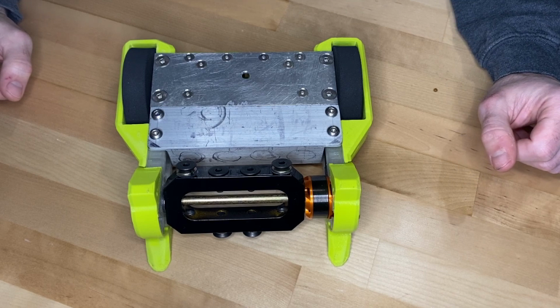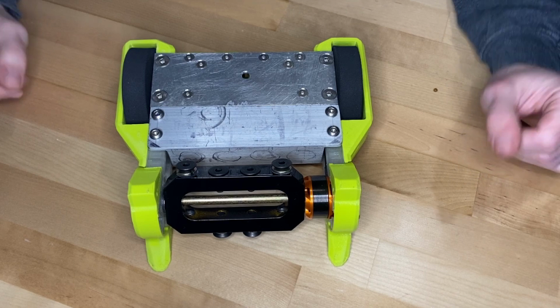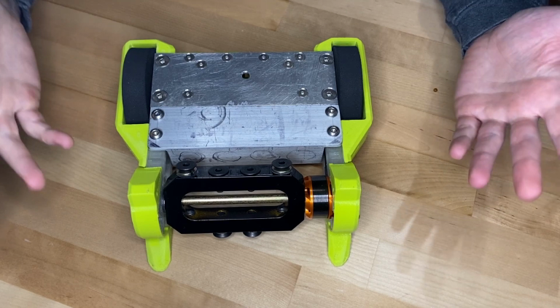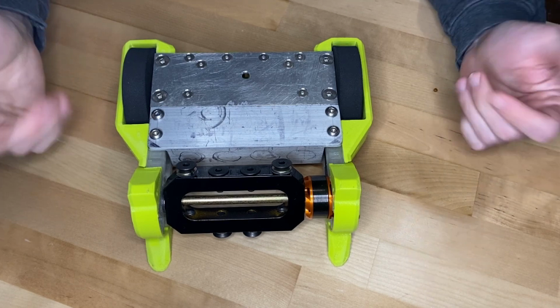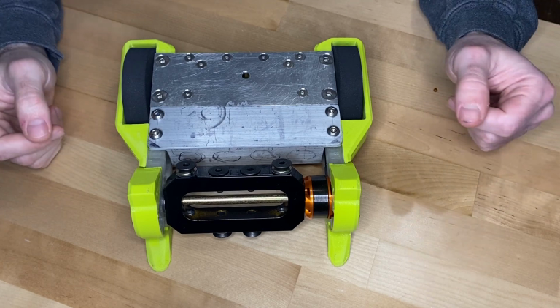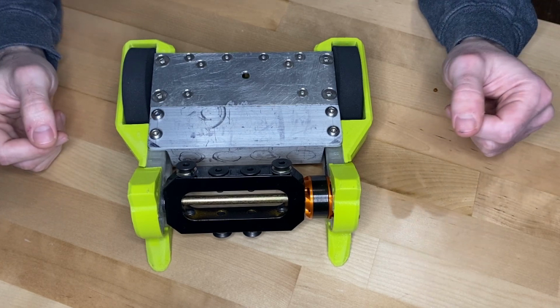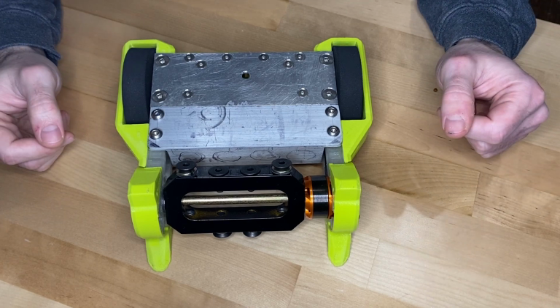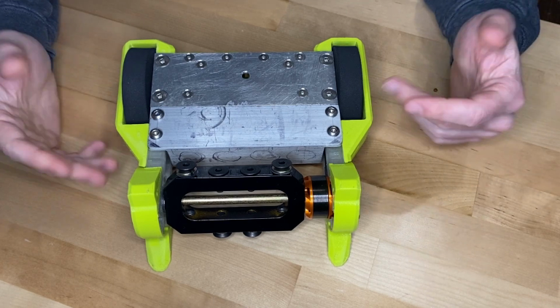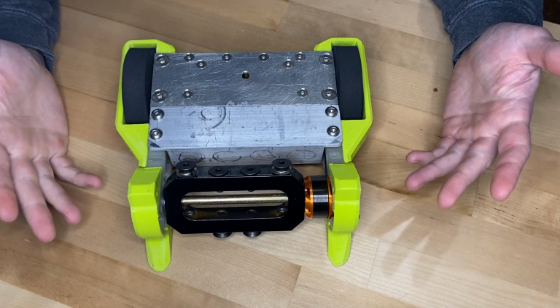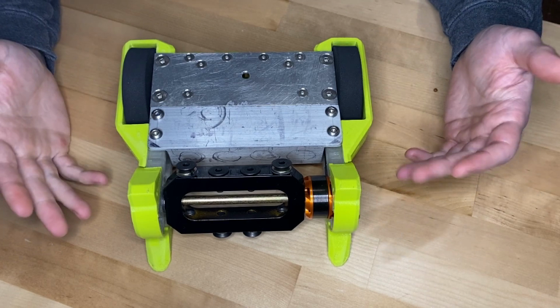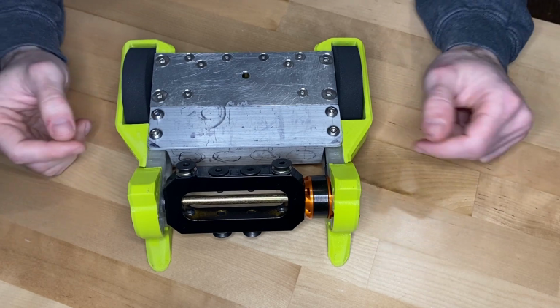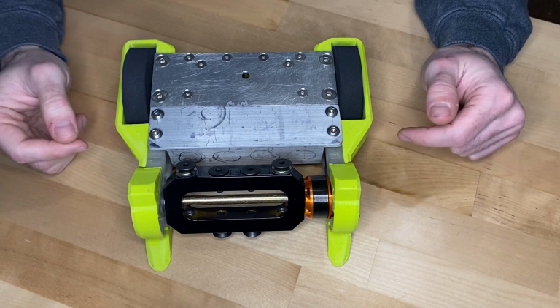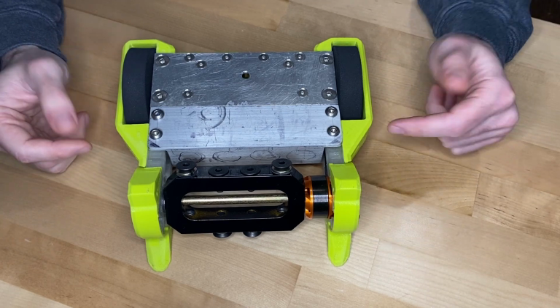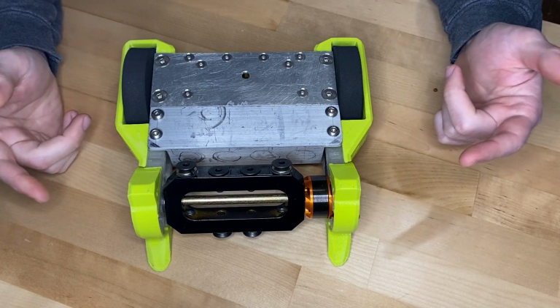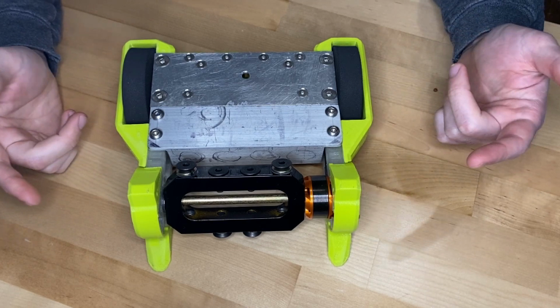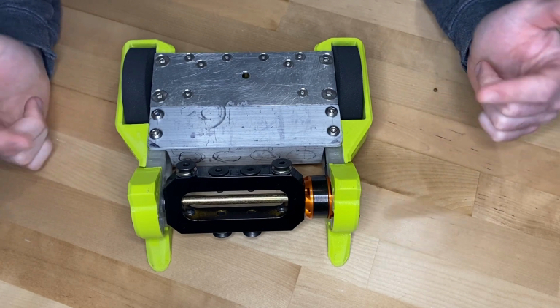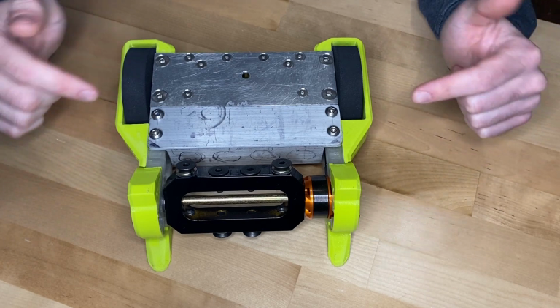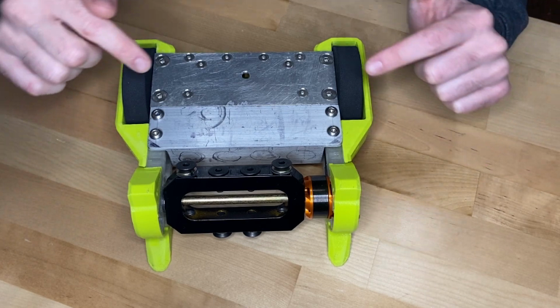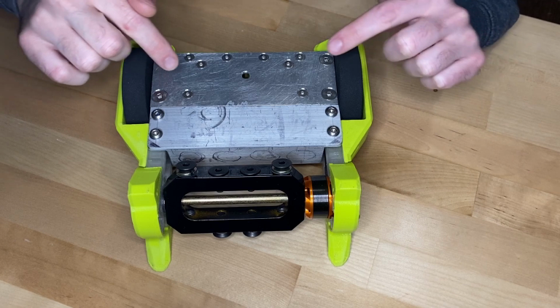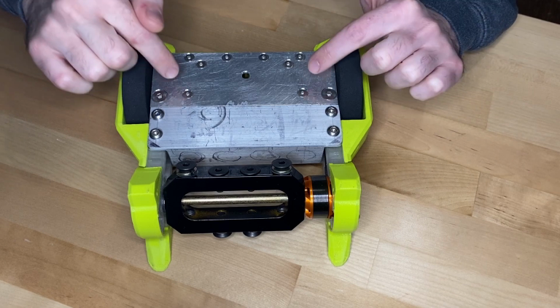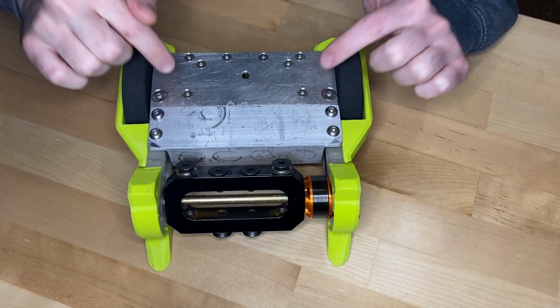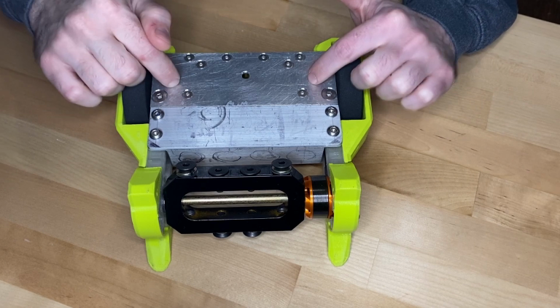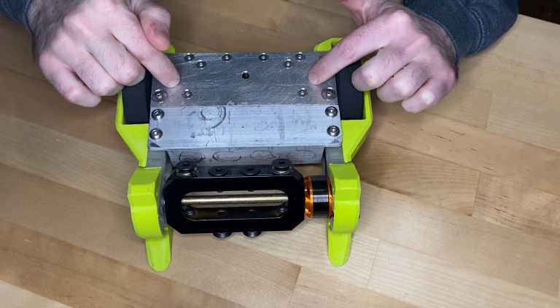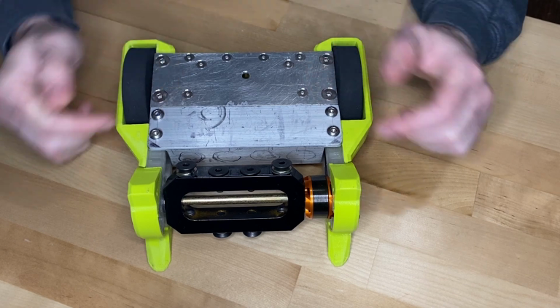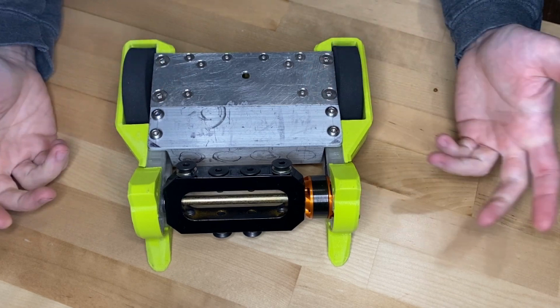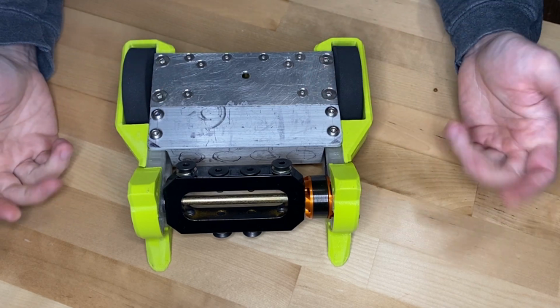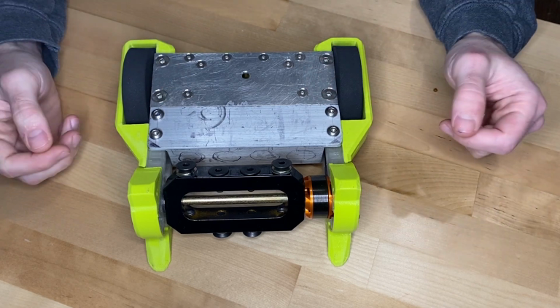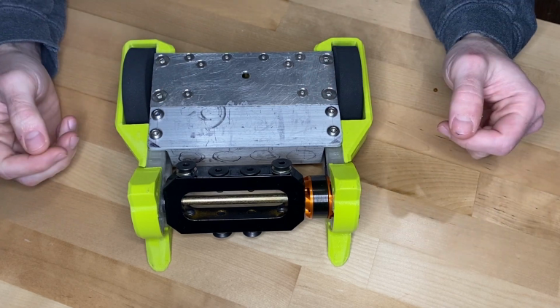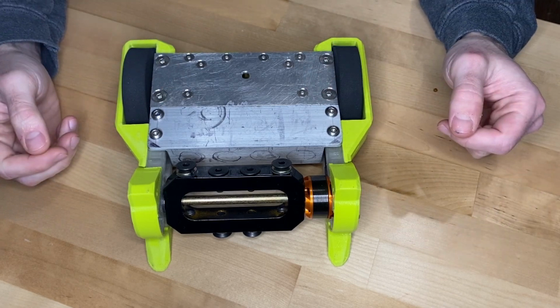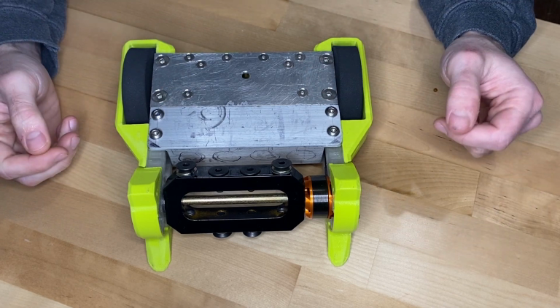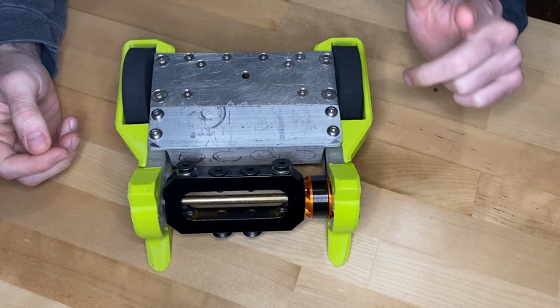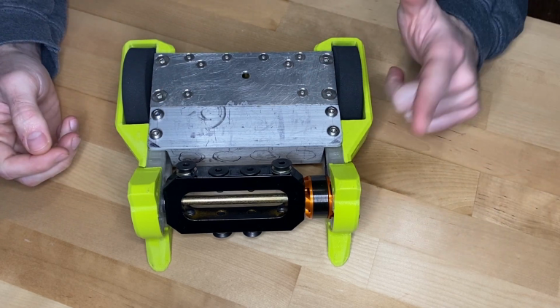Hey everyone, welcome to the channel. Today we're talking about the three-pound robot — I believe it's part nine.